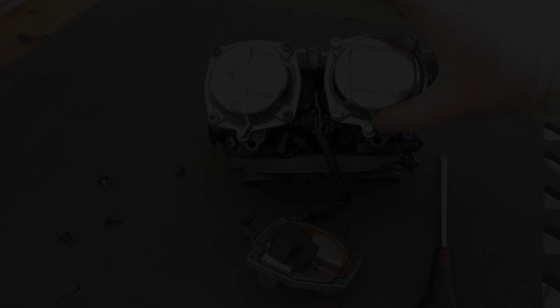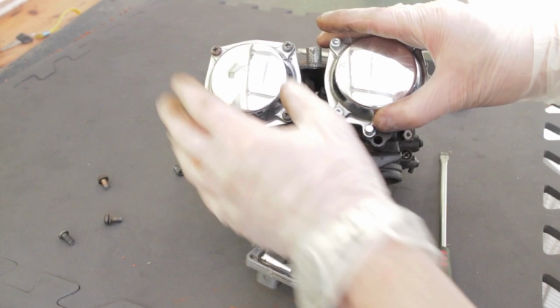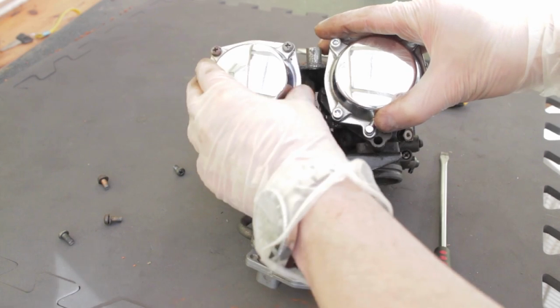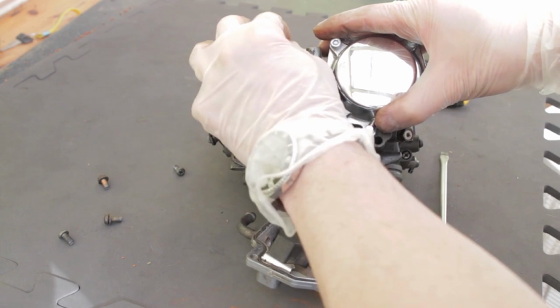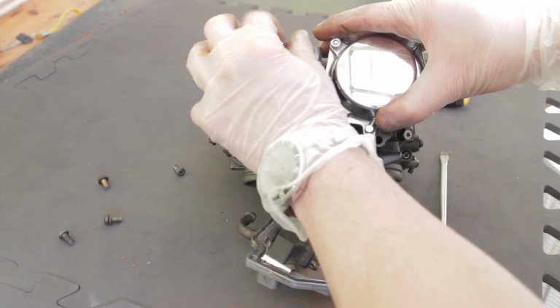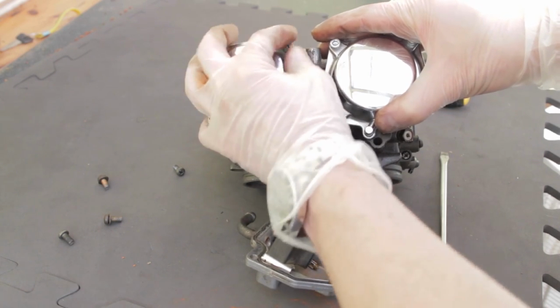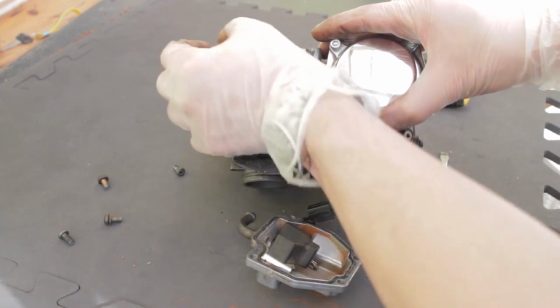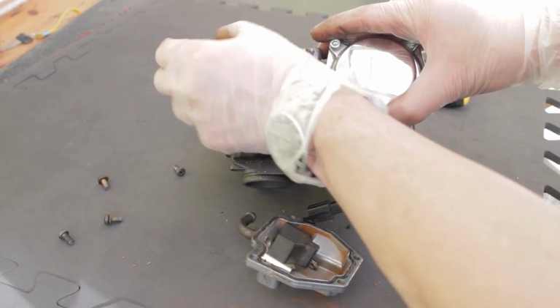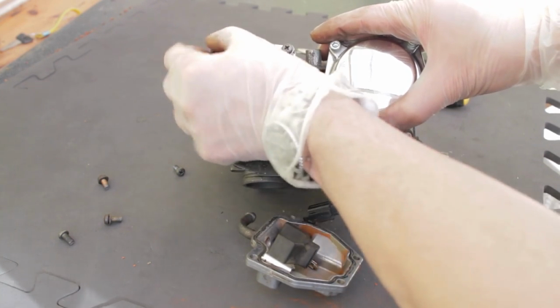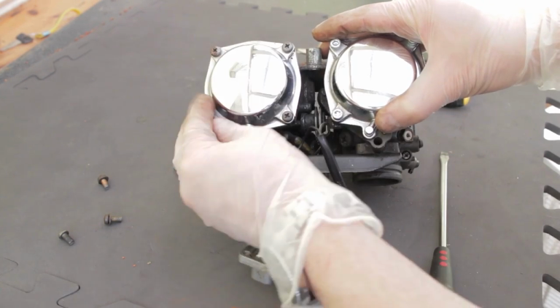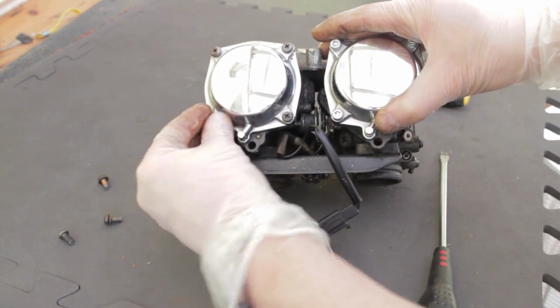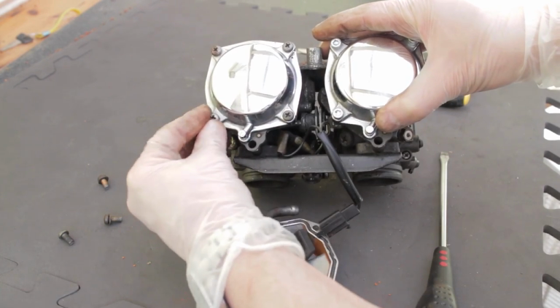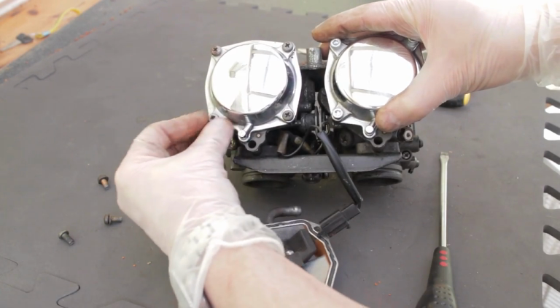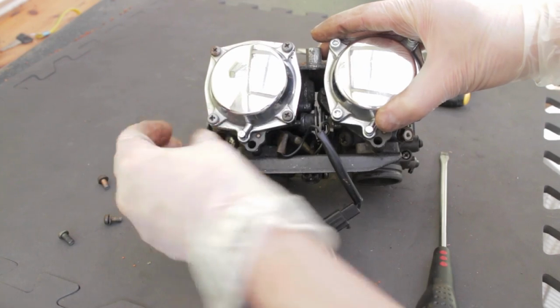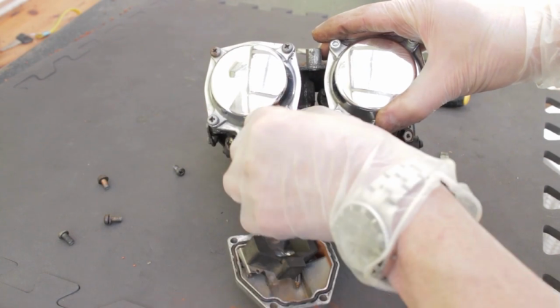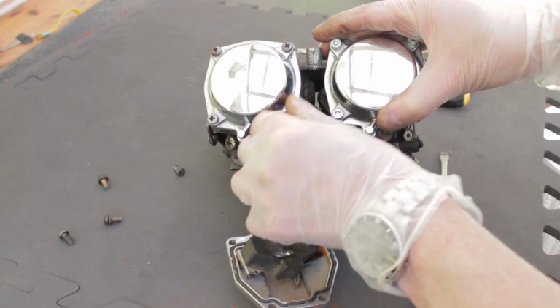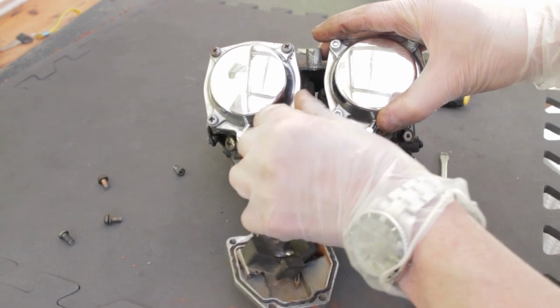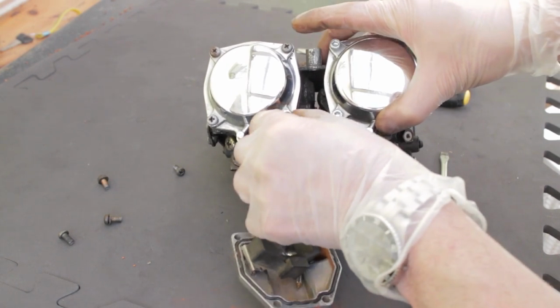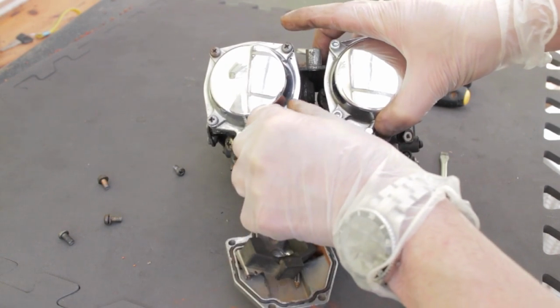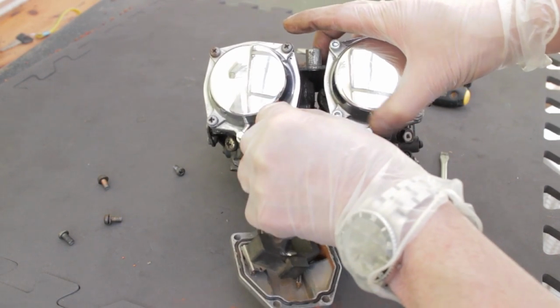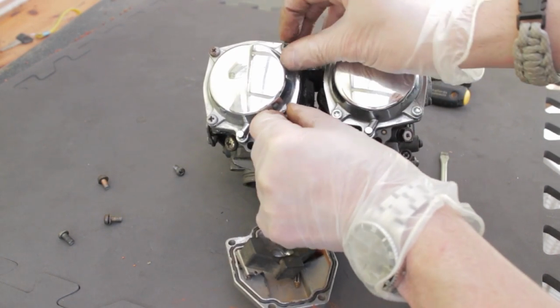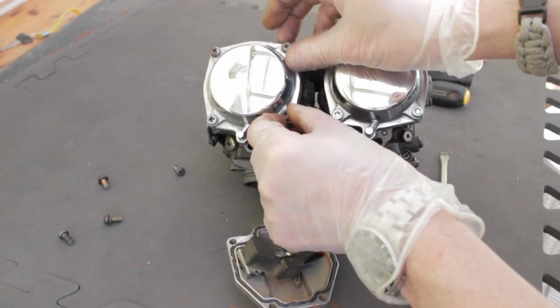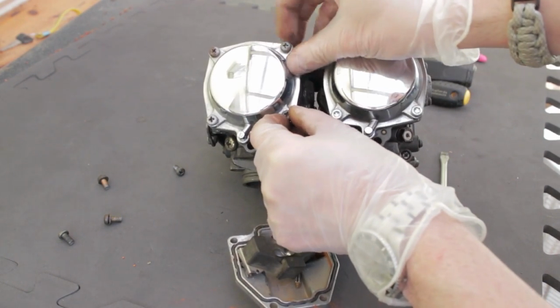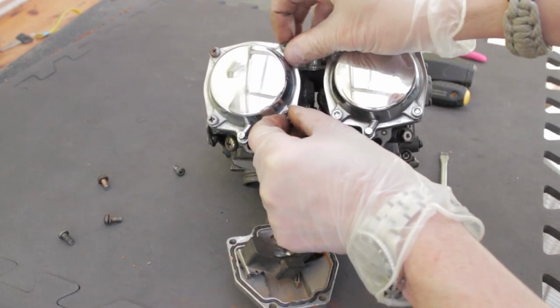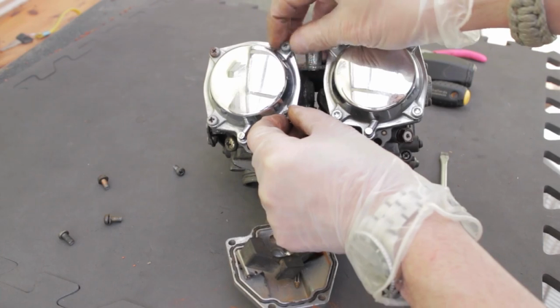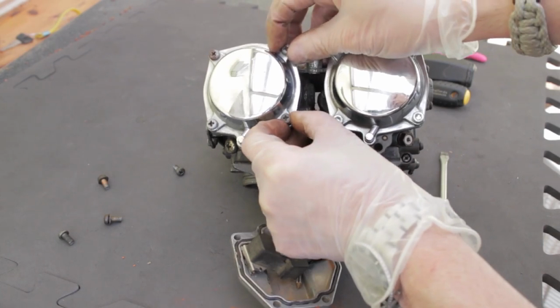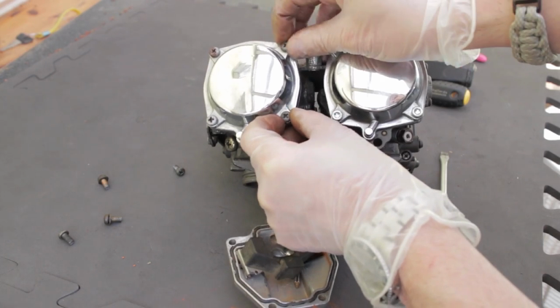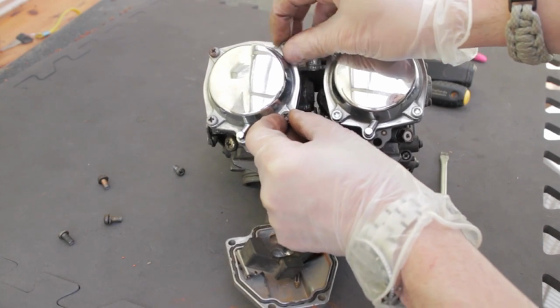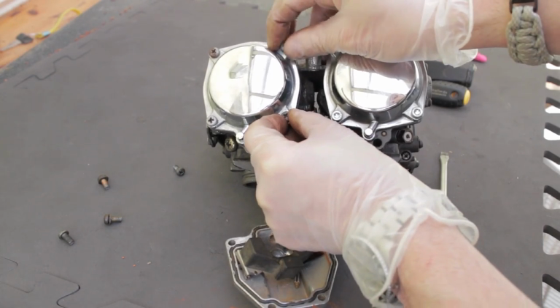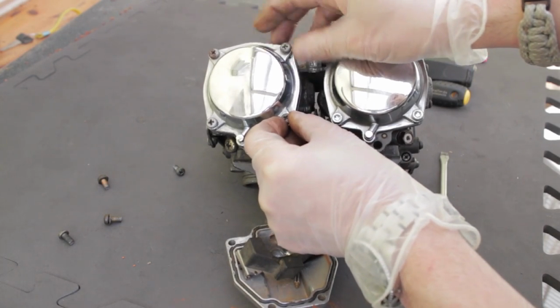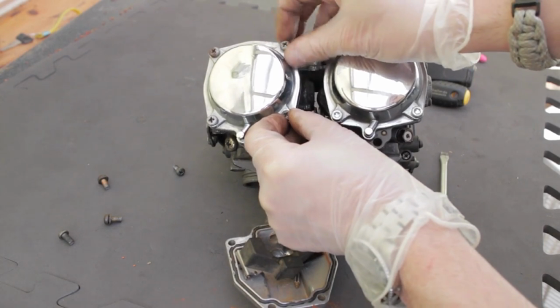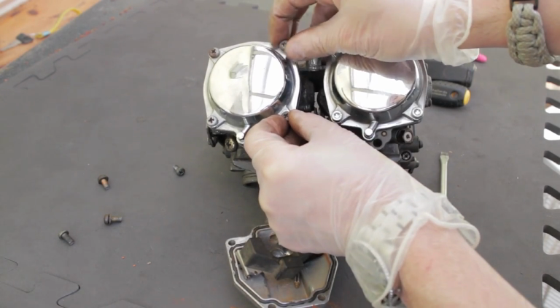Moving on to the other side, start undoing these little cross-head screws. Use a JS screwdriver; if you don't have one, use a standard Phillips — not a posi-drive — and get the best fitting one you can.